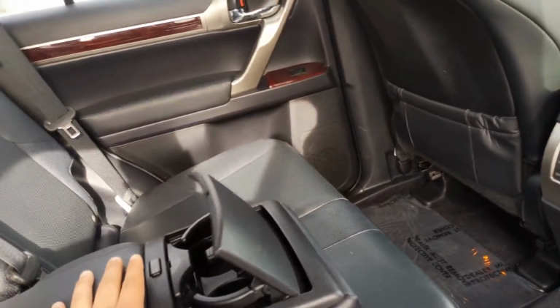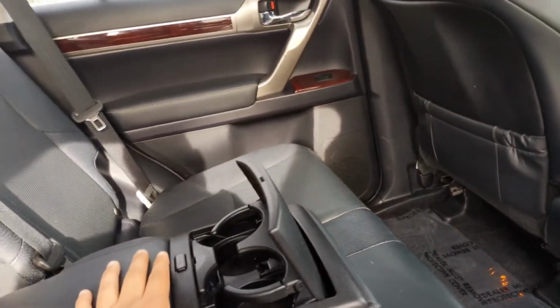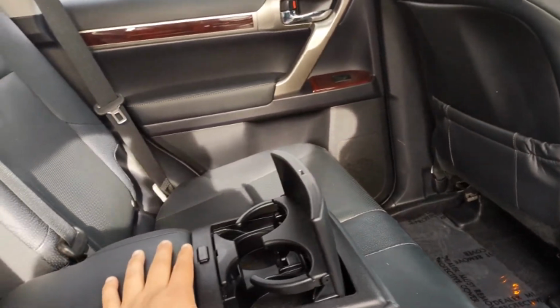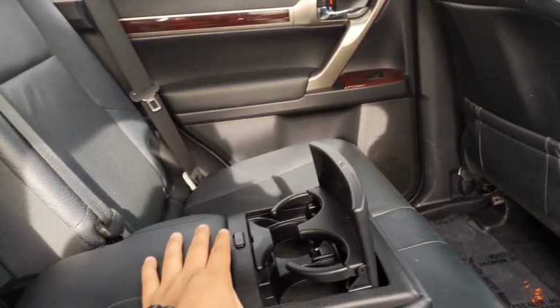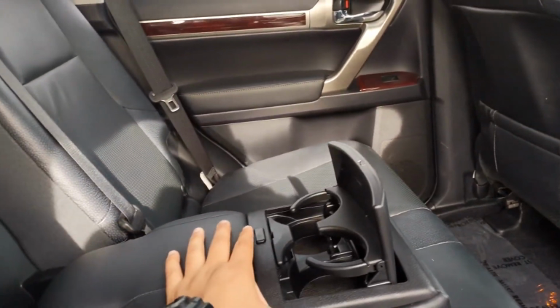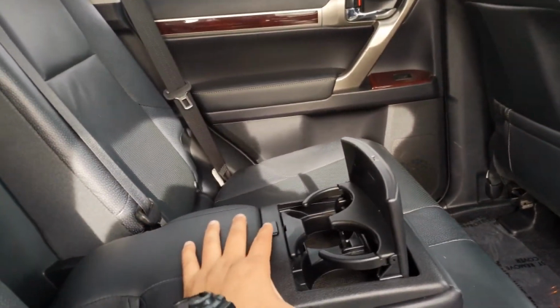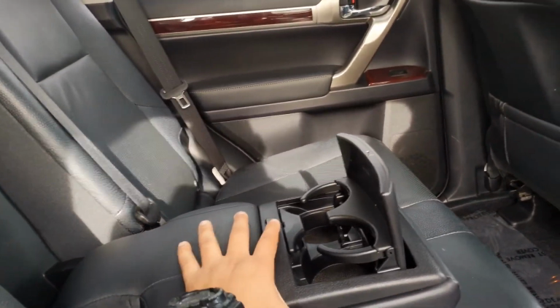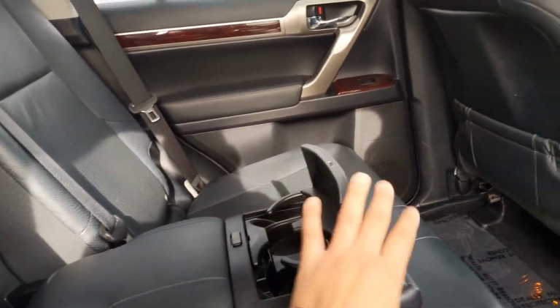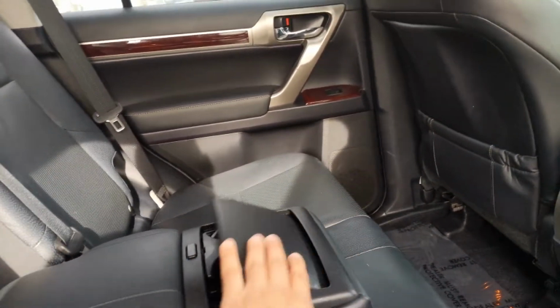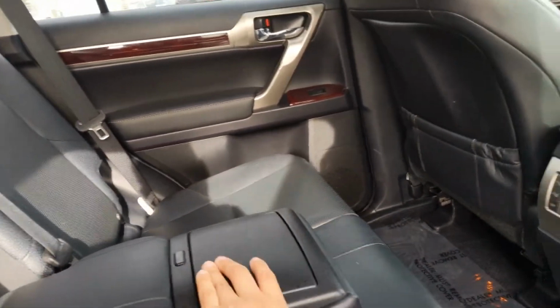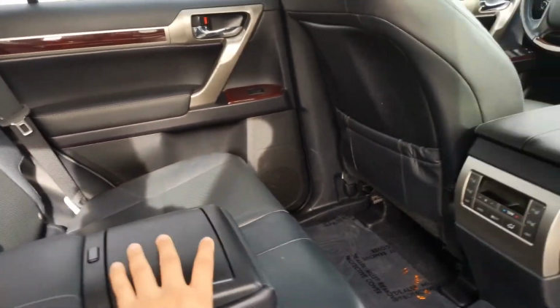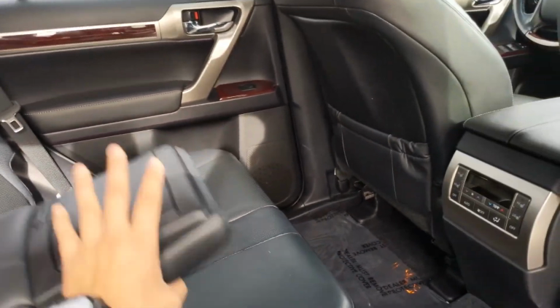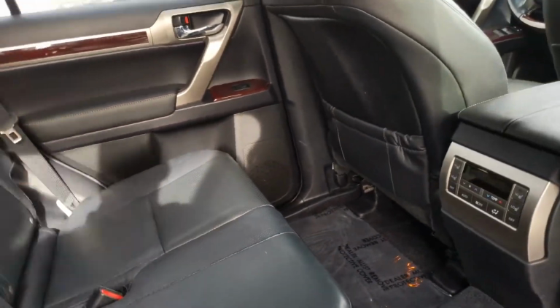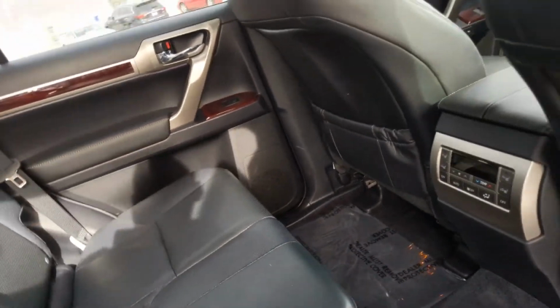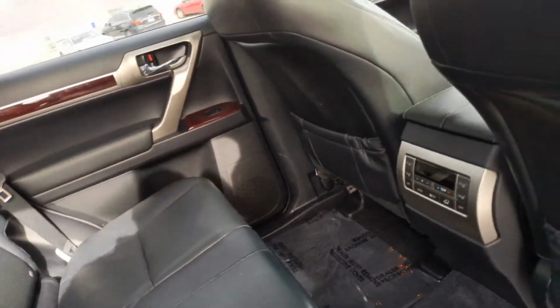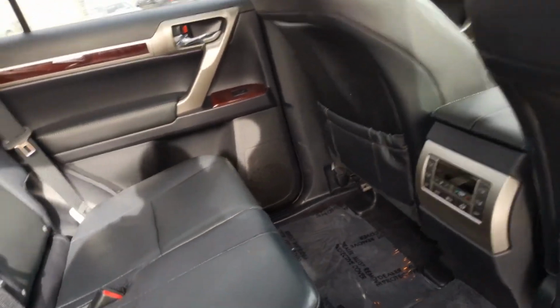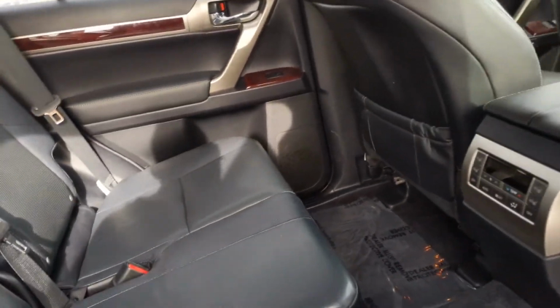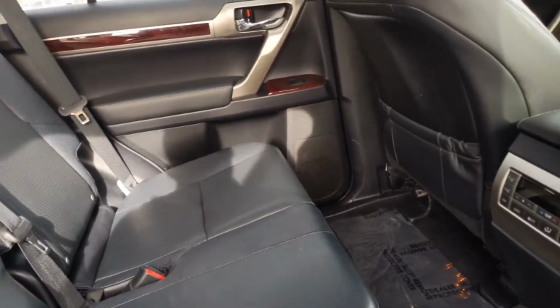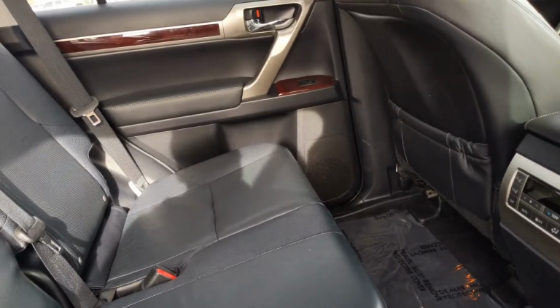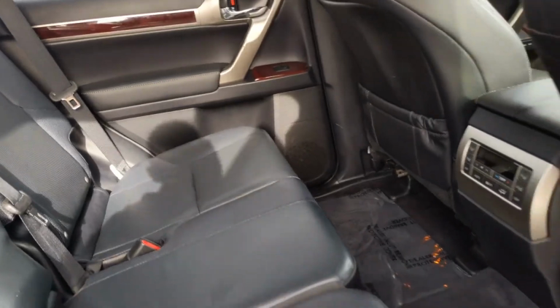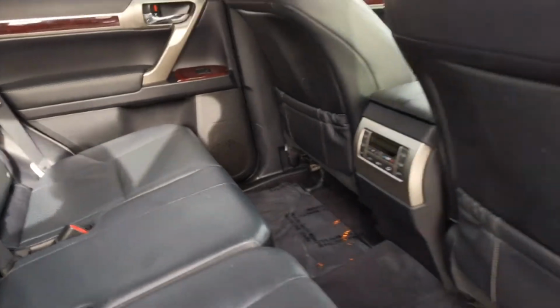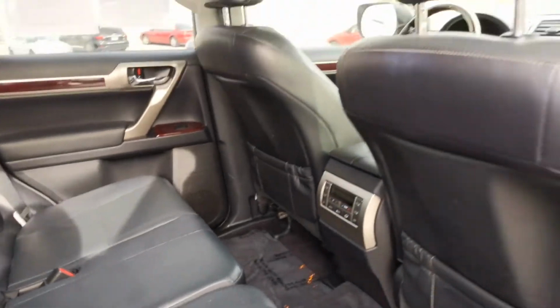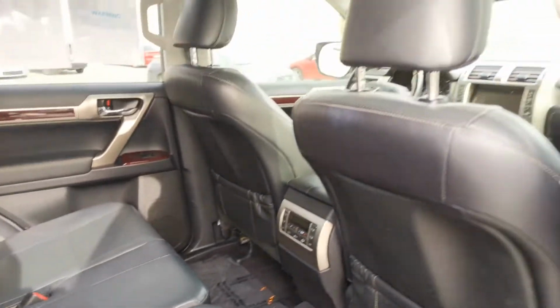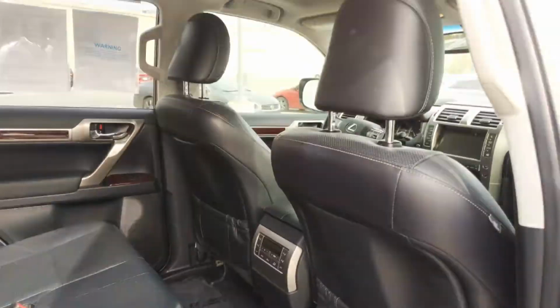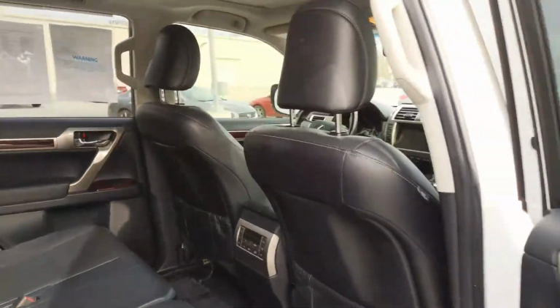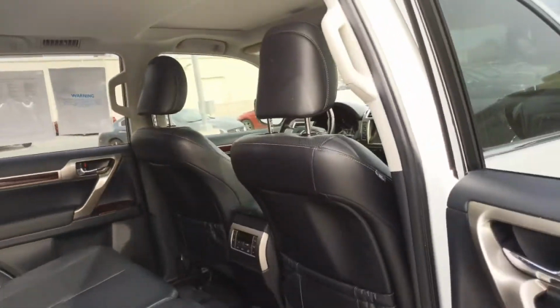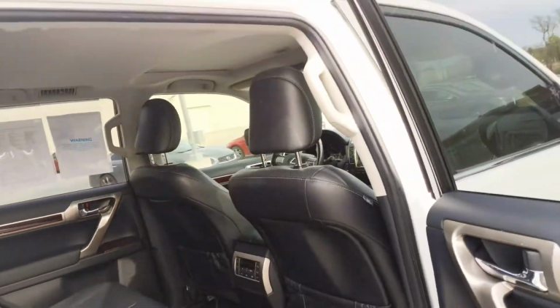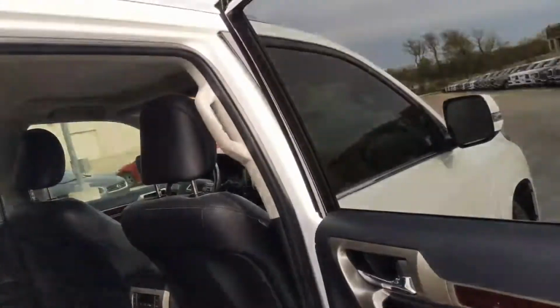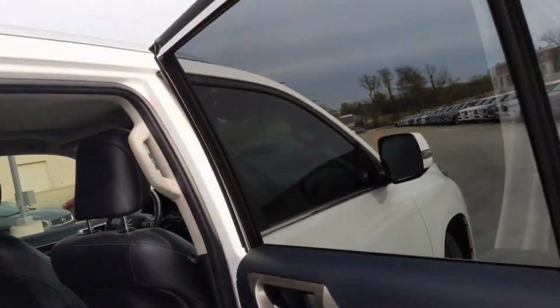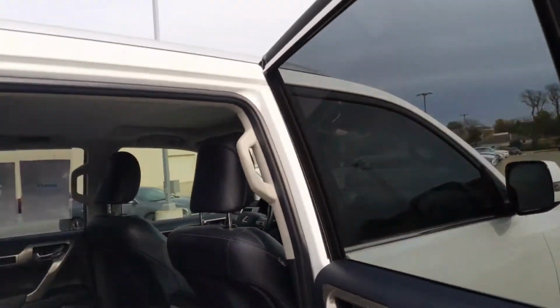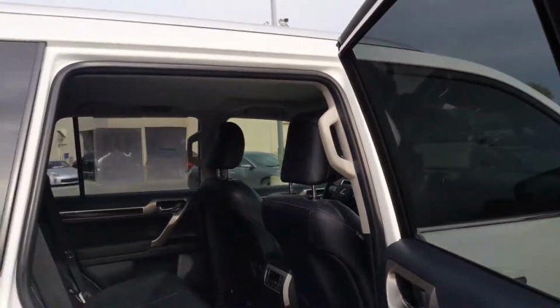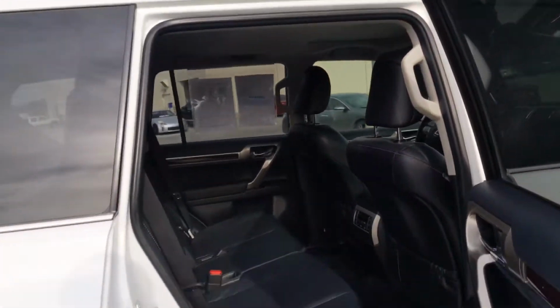There's the cup holder with the armrest there. Plenty of space and it looks like a very, very comfortable ride for the people in the back.